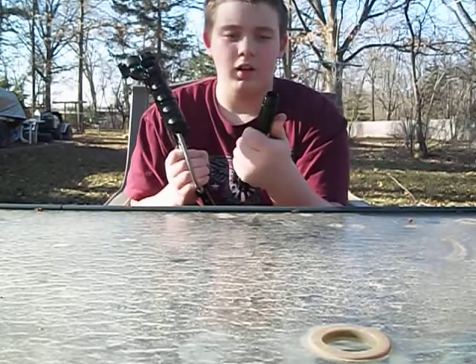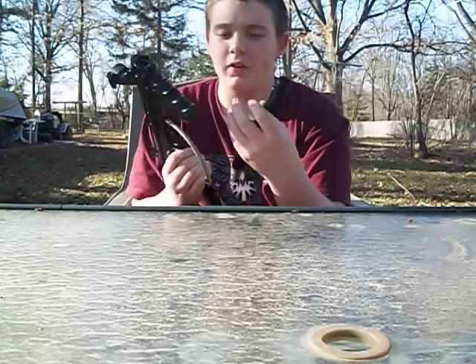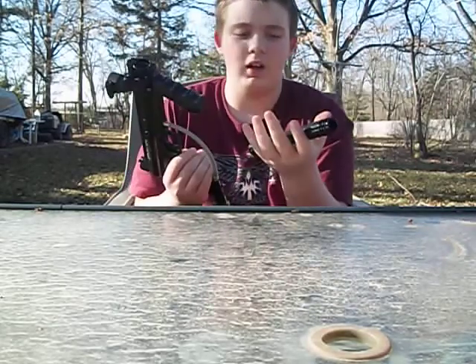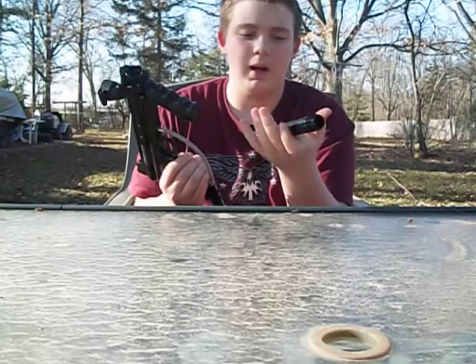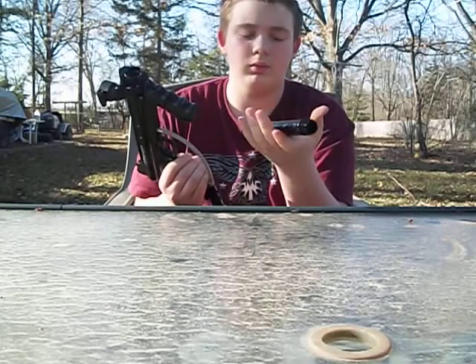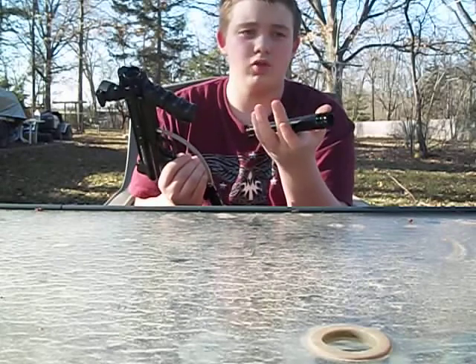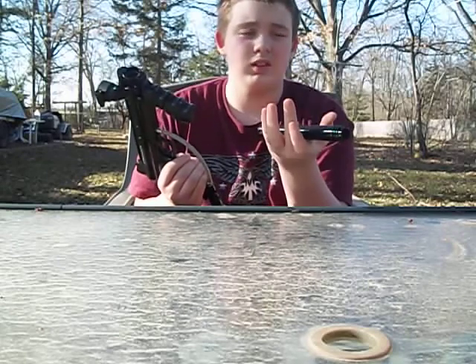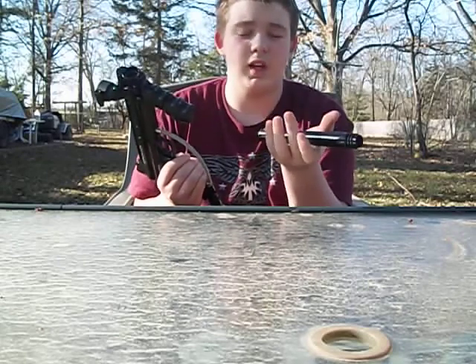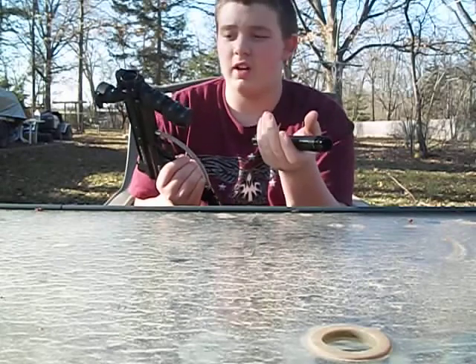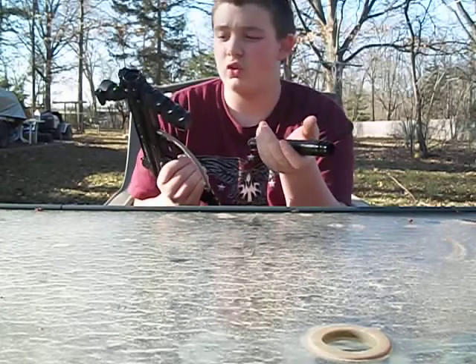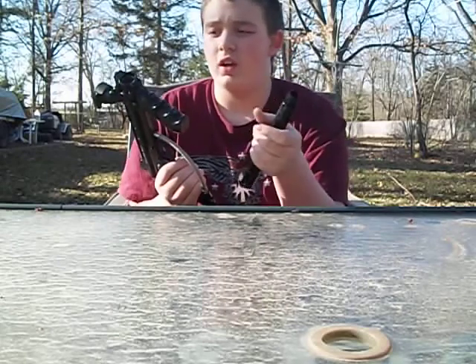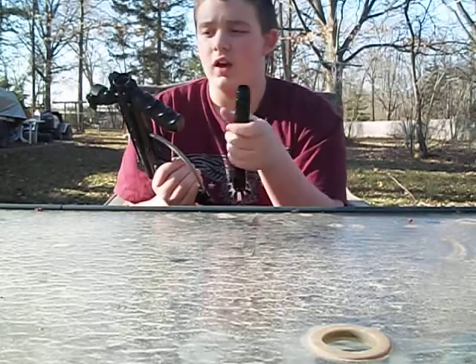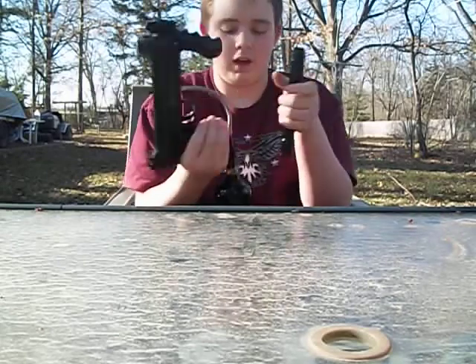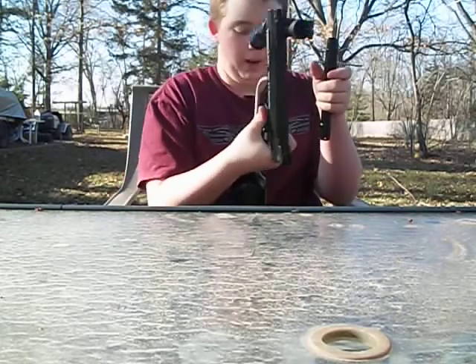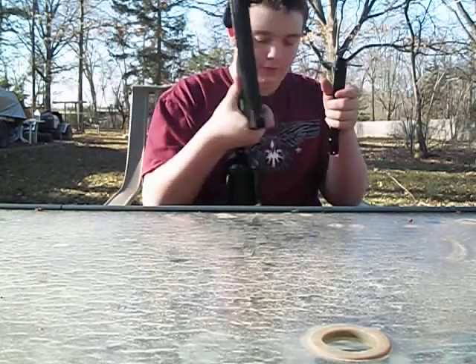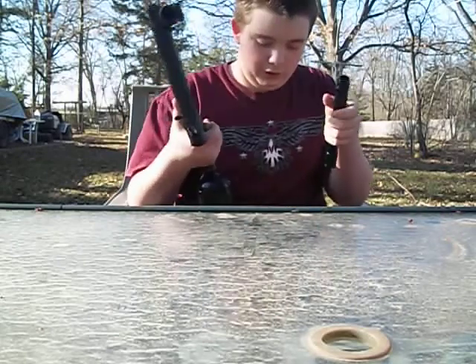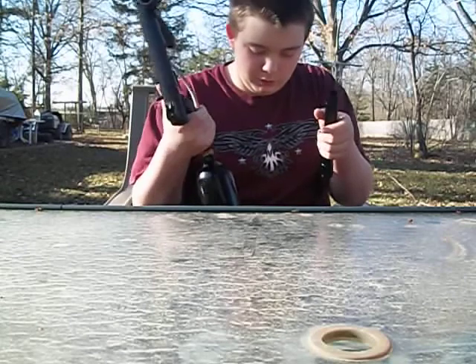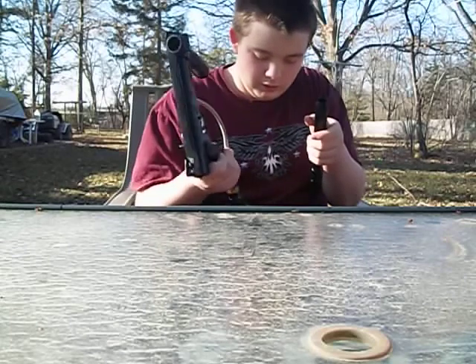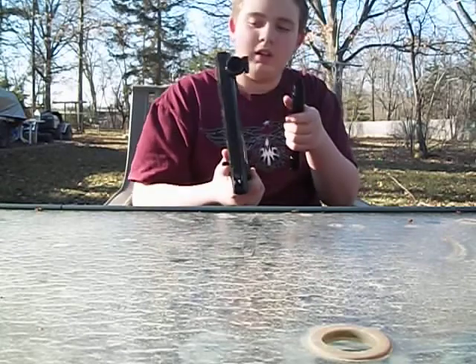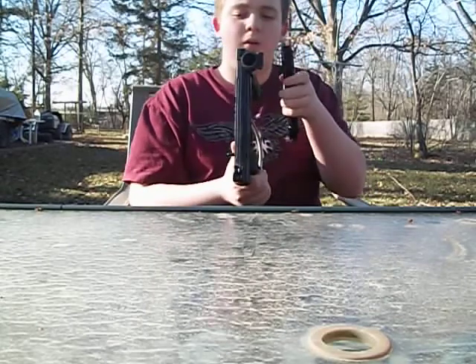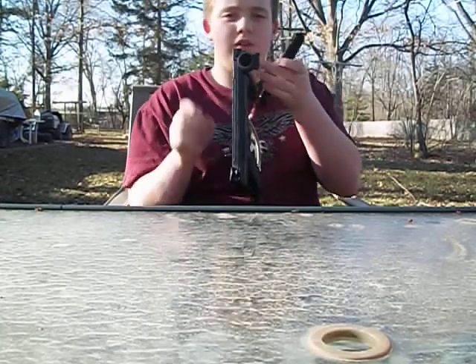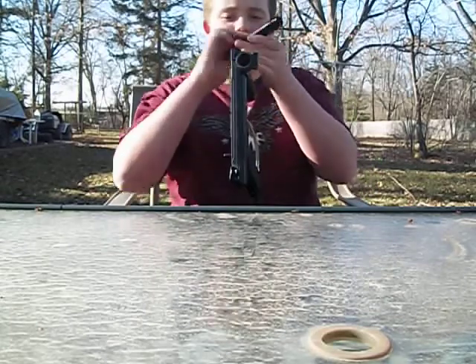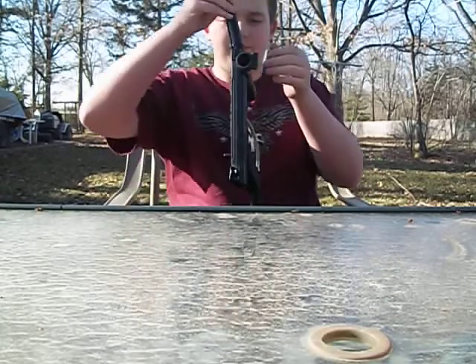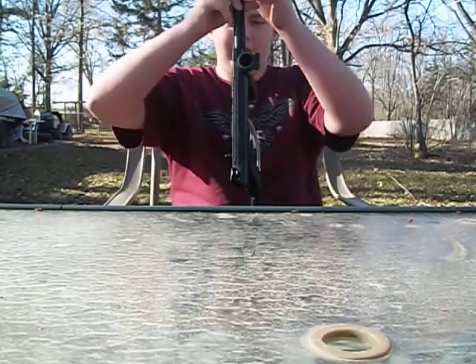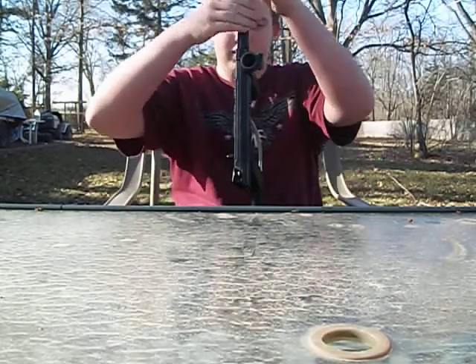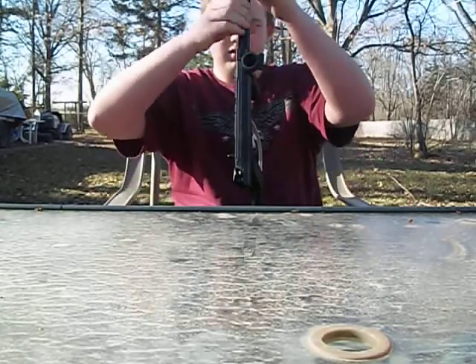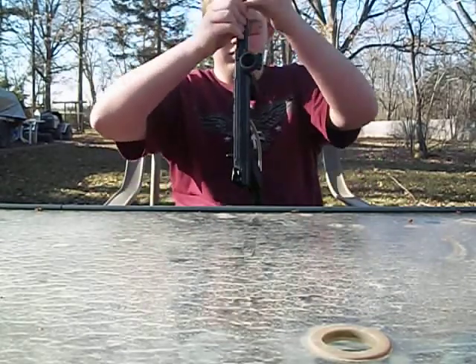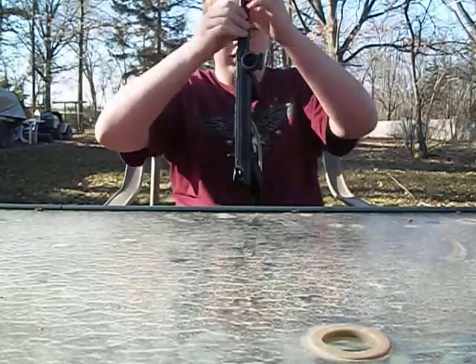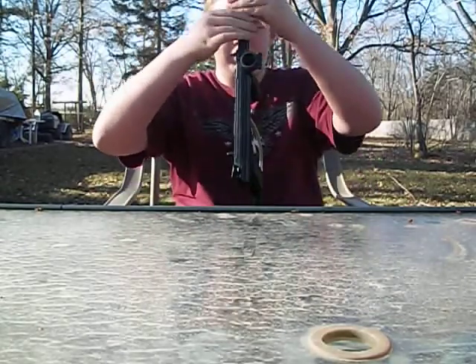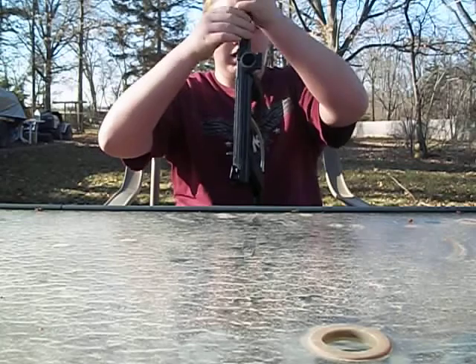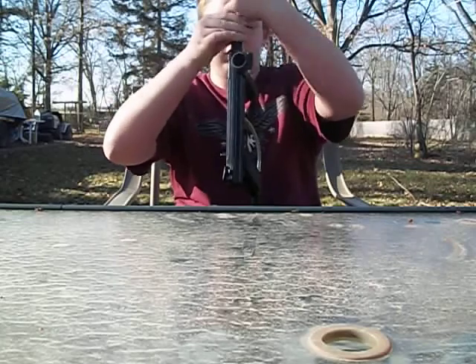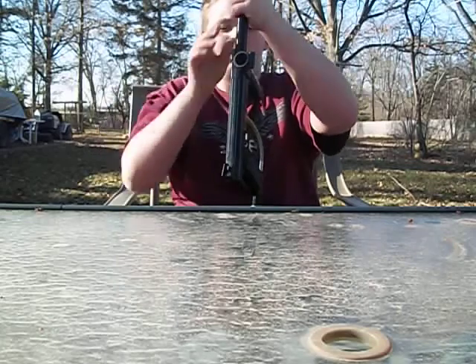All metal. This gun costs about $100, $70, $180. I got it for Christmas — last year, because it's 2011 so I got it for 2010 Christmas.